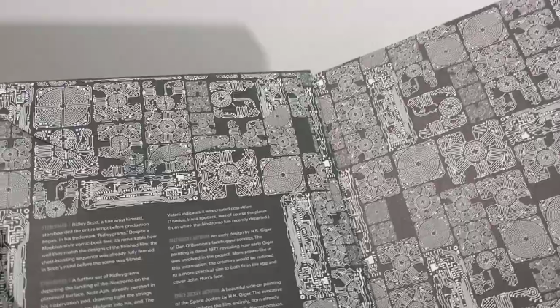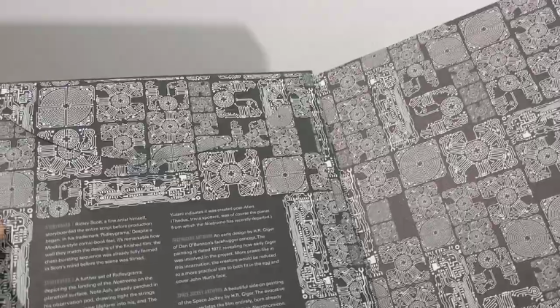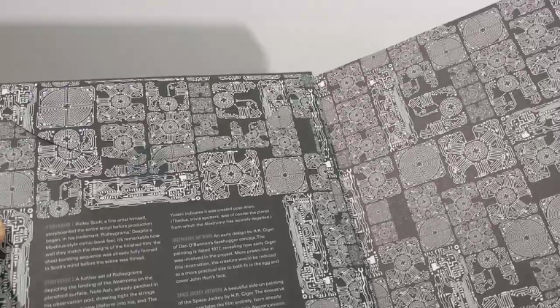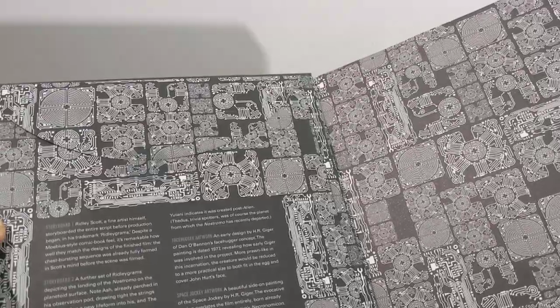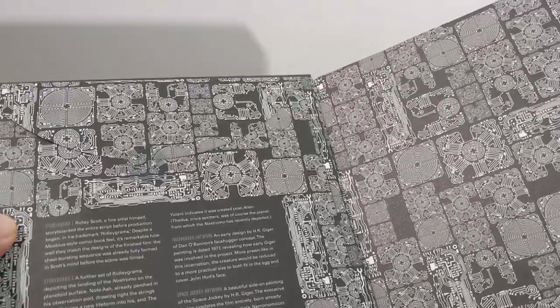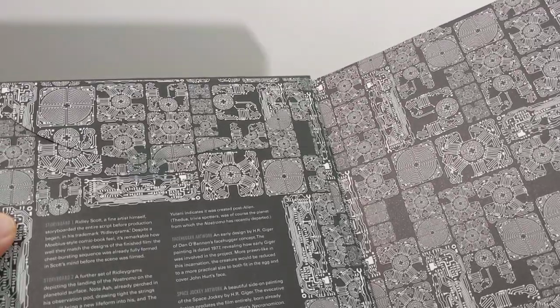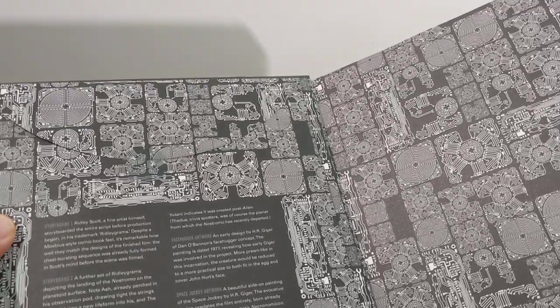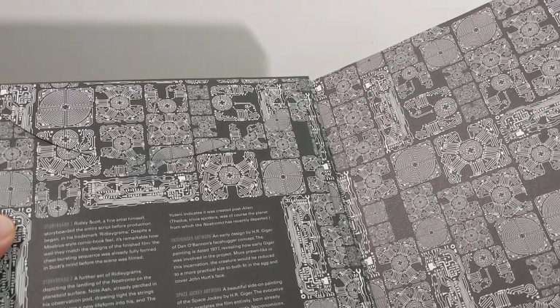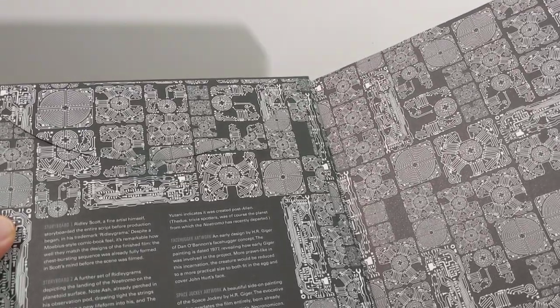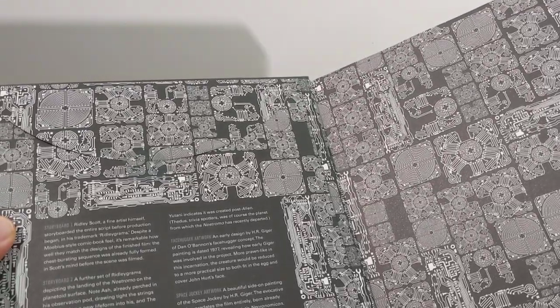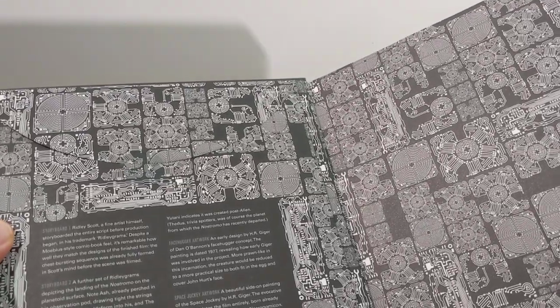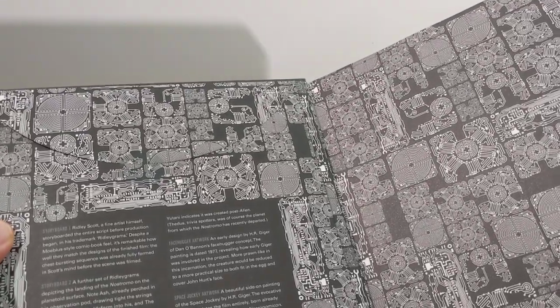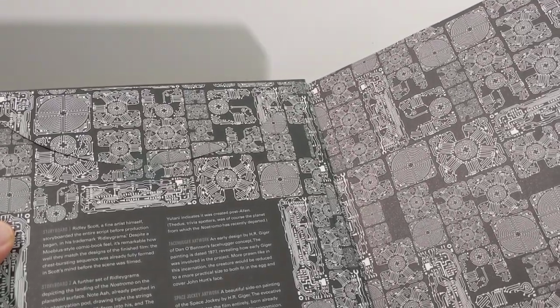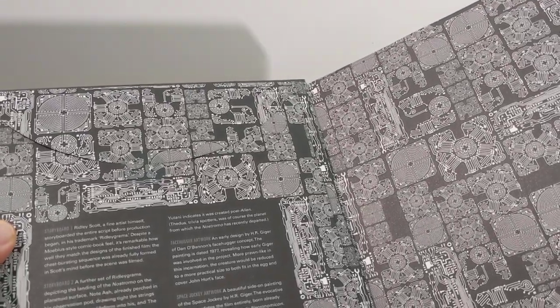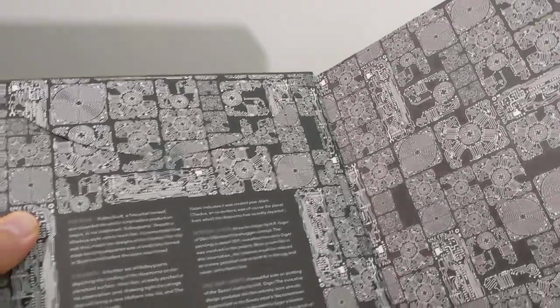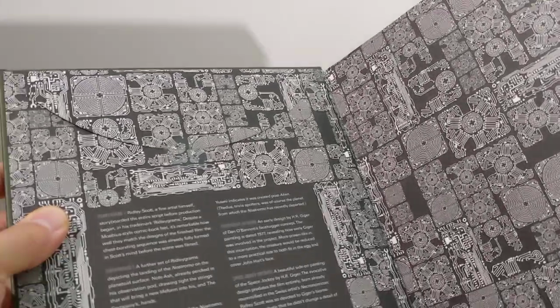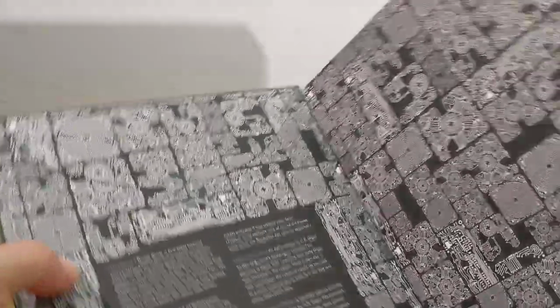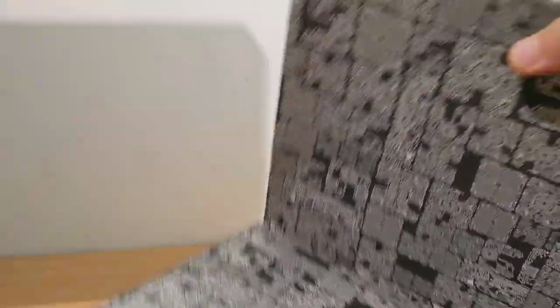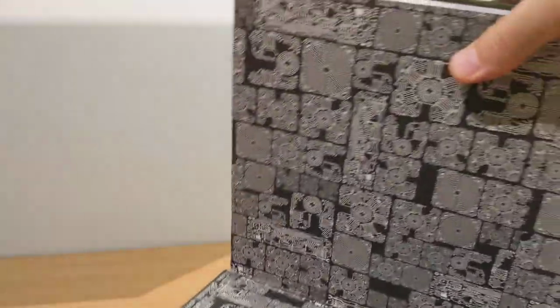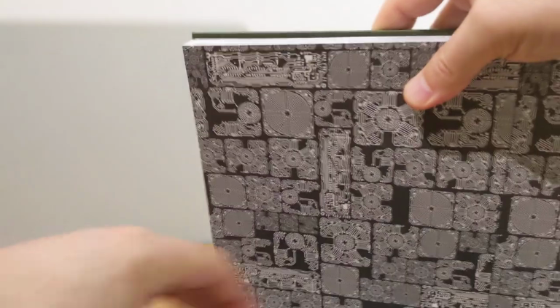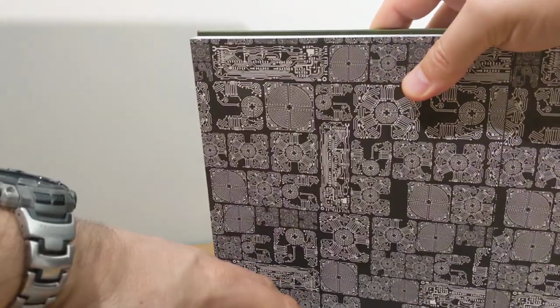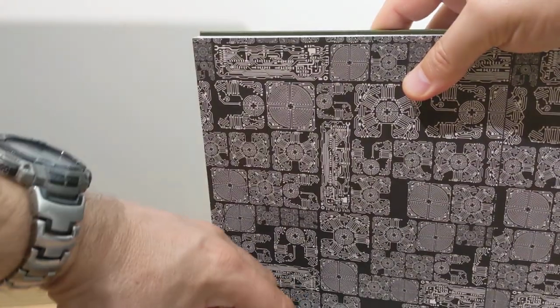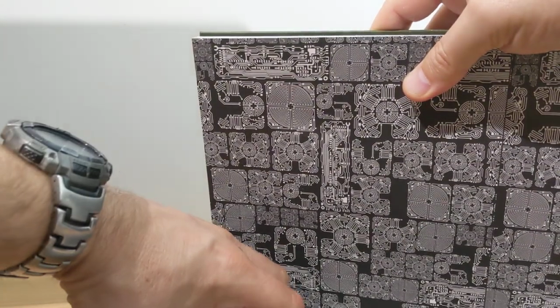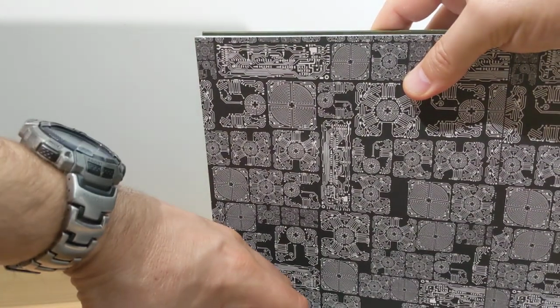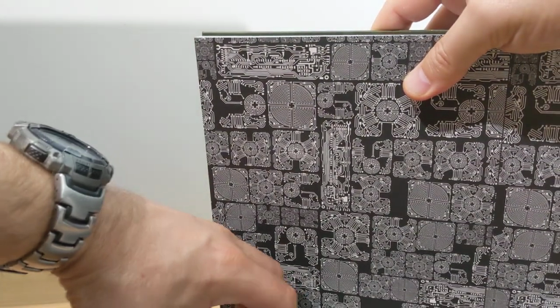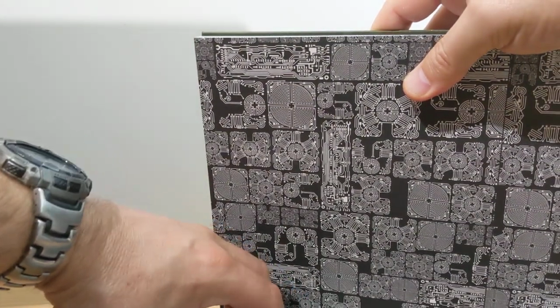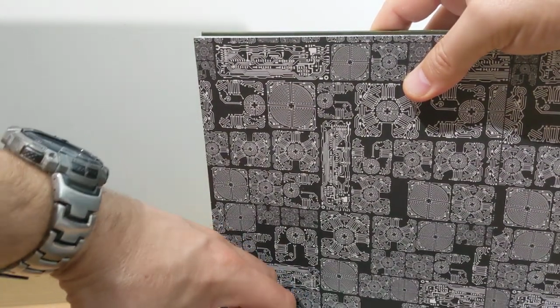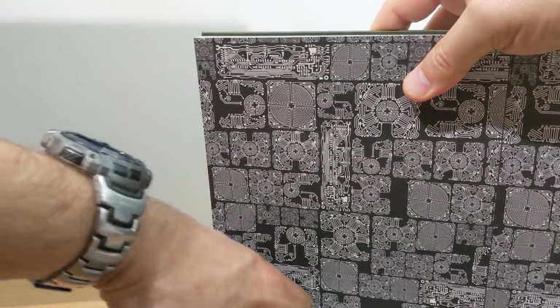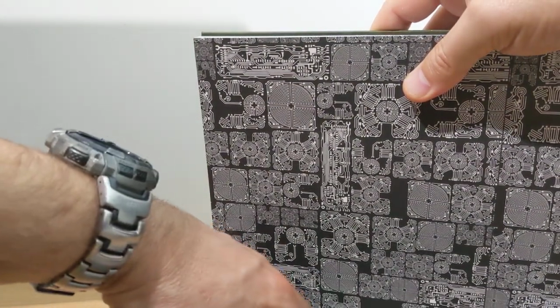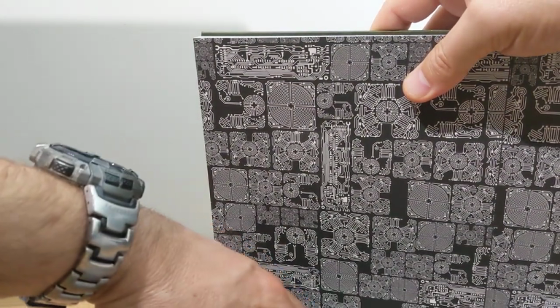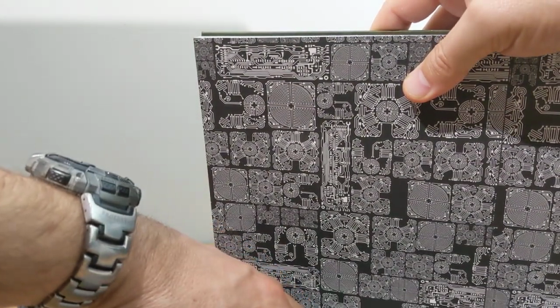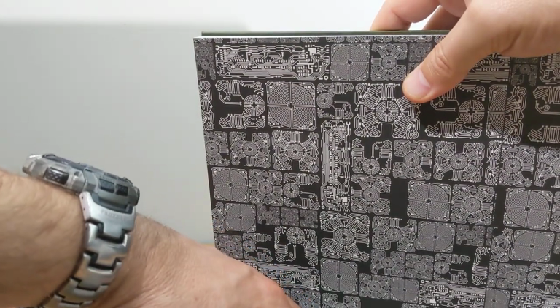Straight away you can see it looks like there's some prints inside. There's some storyboards there, Facehugger artwork. I will very carefully, hopefully, open this live.